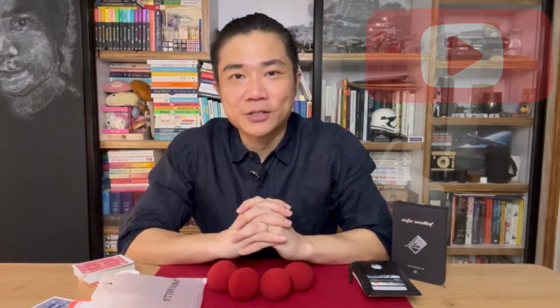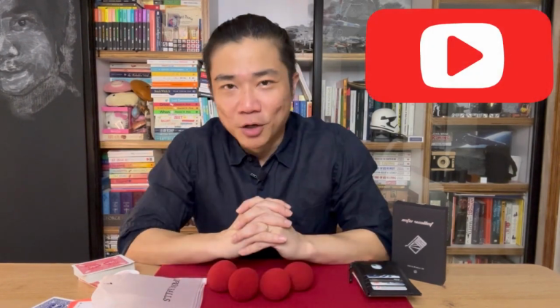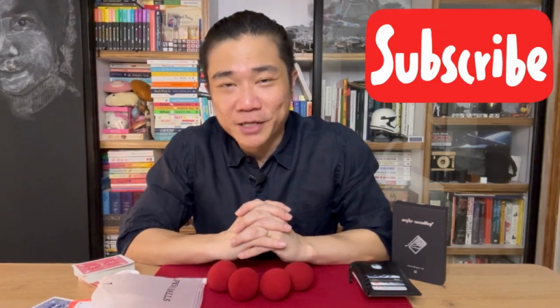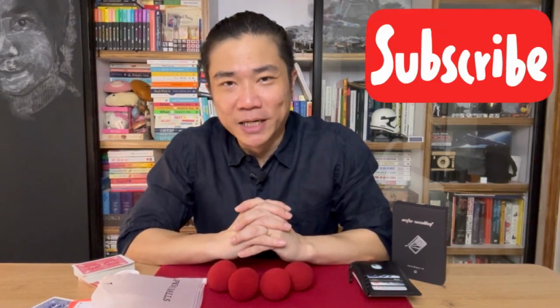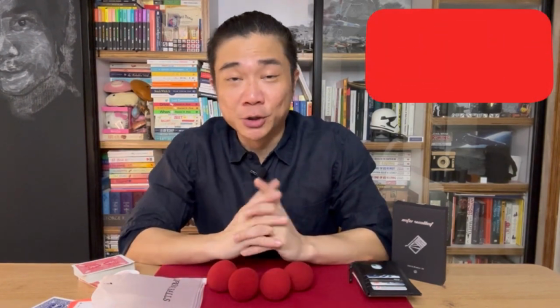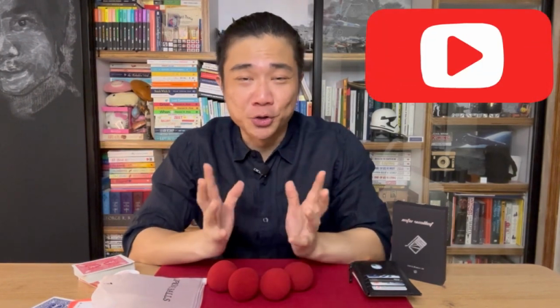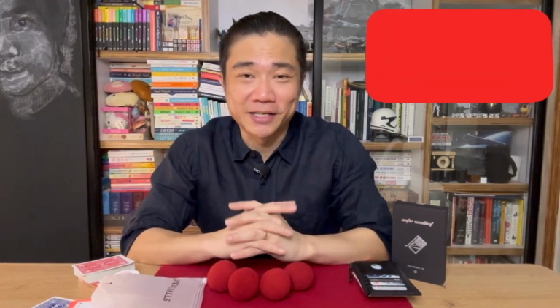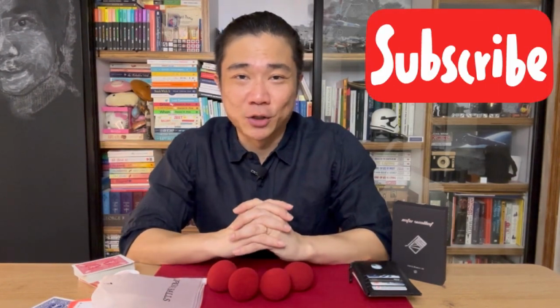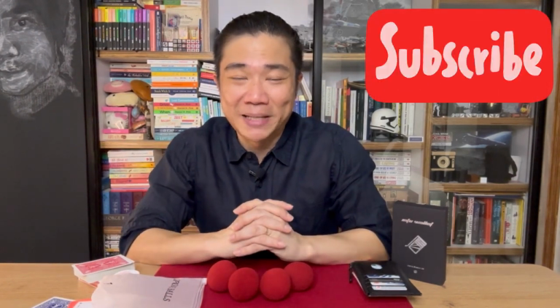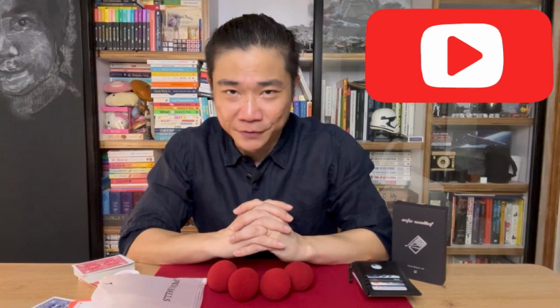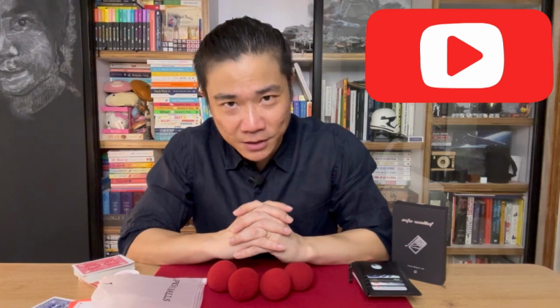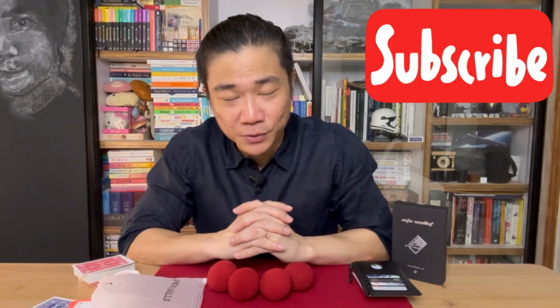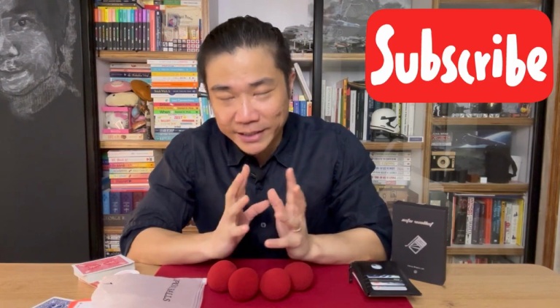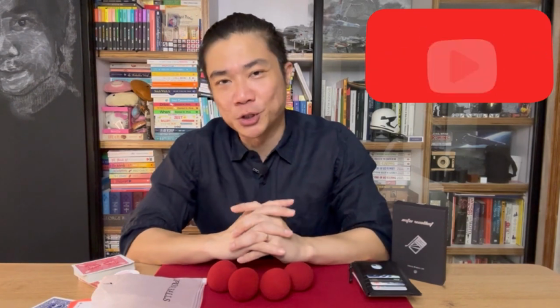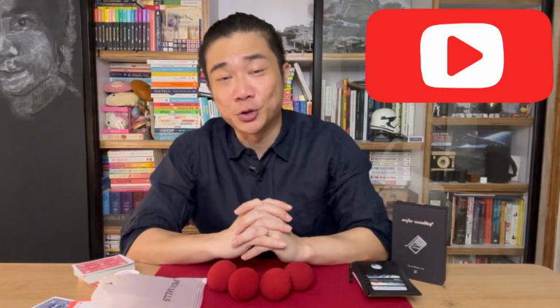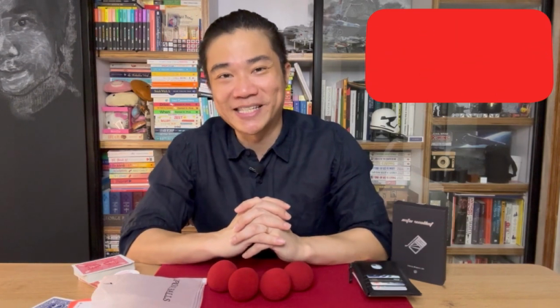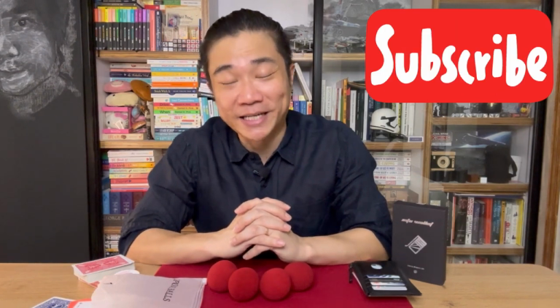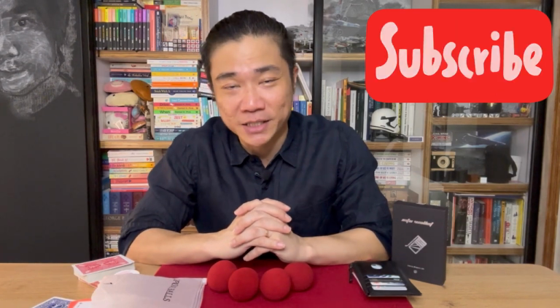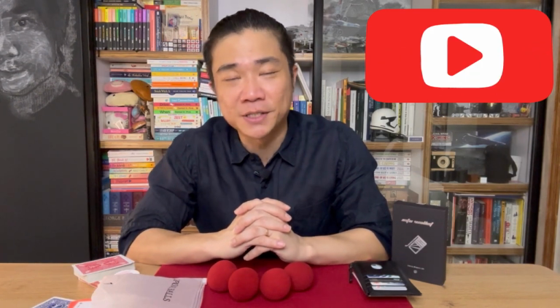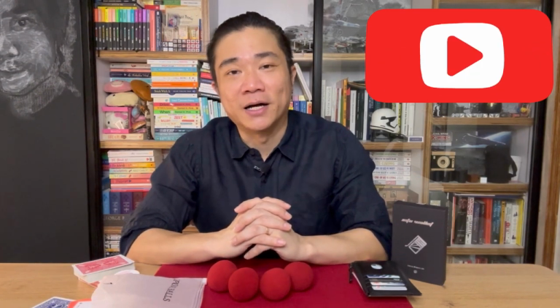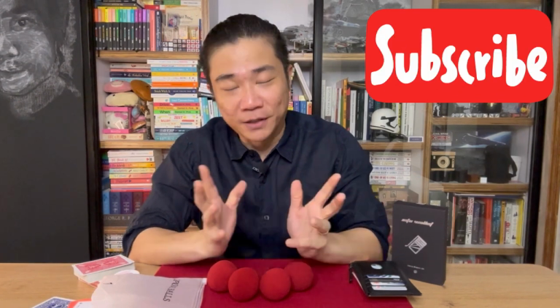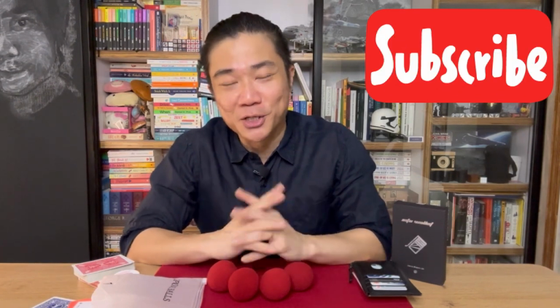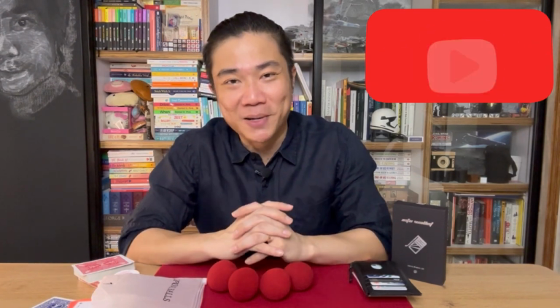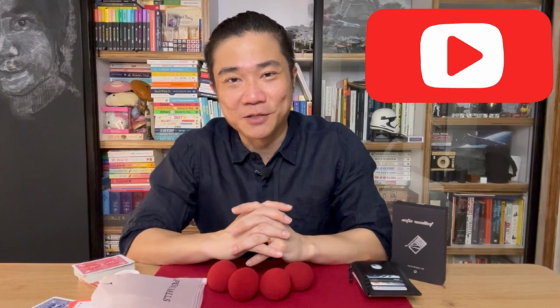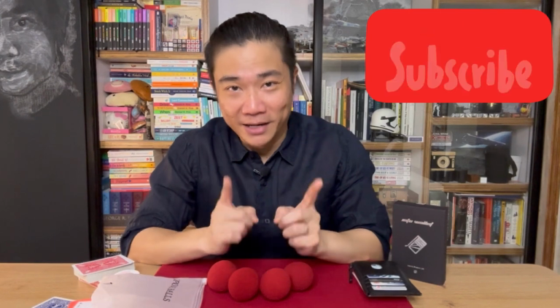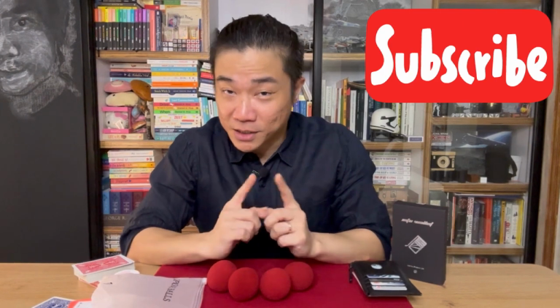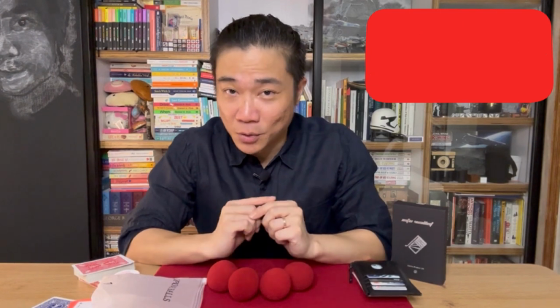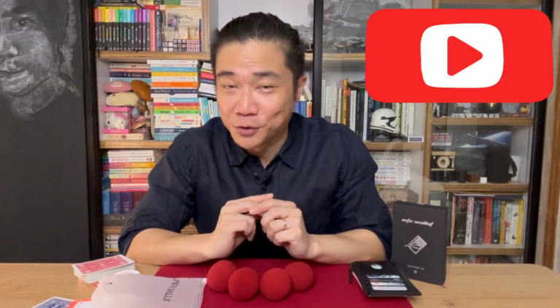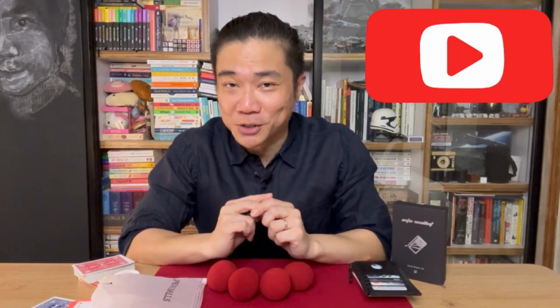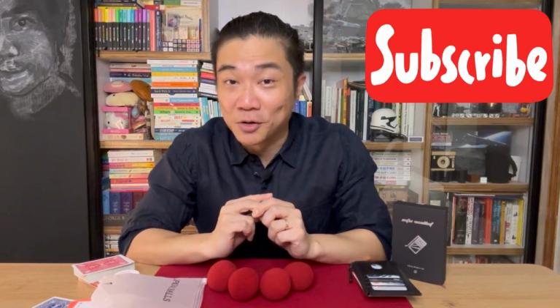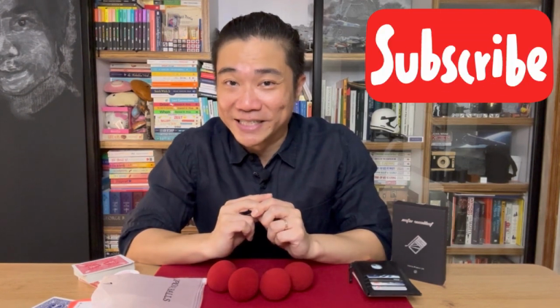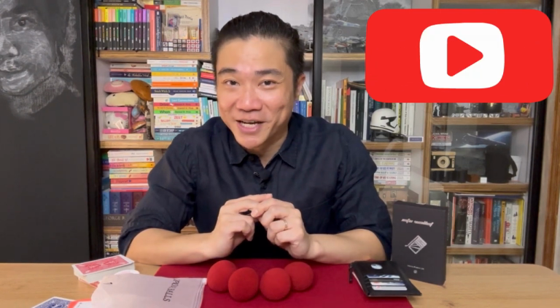That's all for today's episode, guys. I do hope you enjoyed yourselves and got something out of it. Till the next episode, do stay safe, take care of yourselves, have fun with your magic and your mentalism, and I will see you on a future episode of Nick Tan Chats.